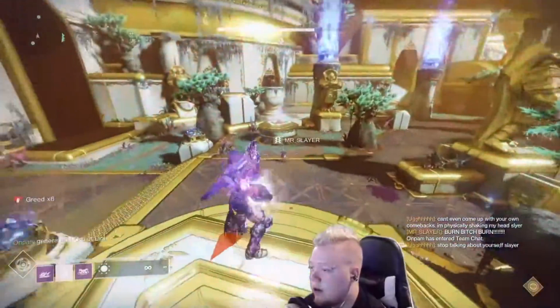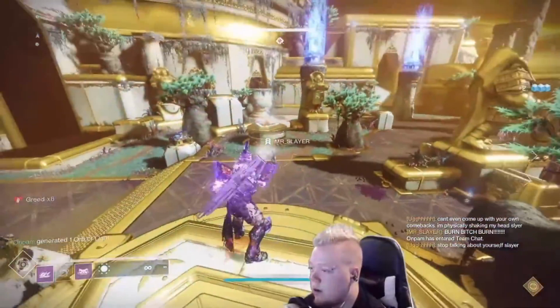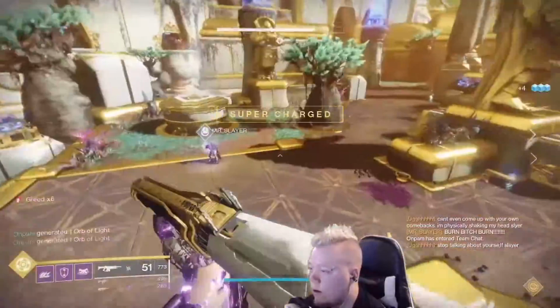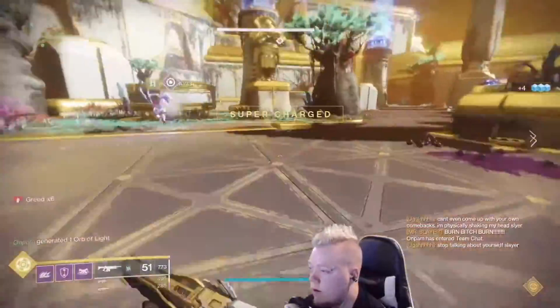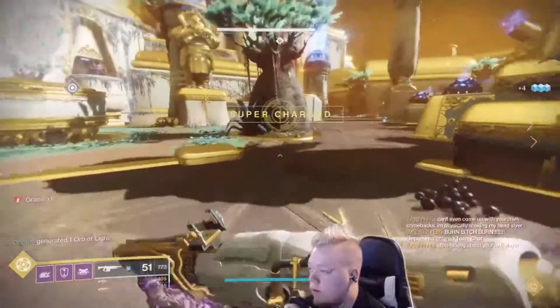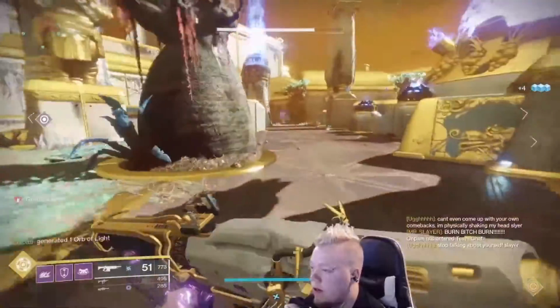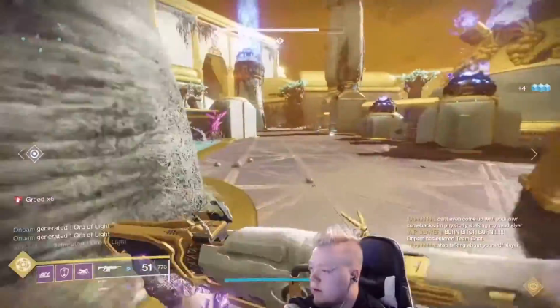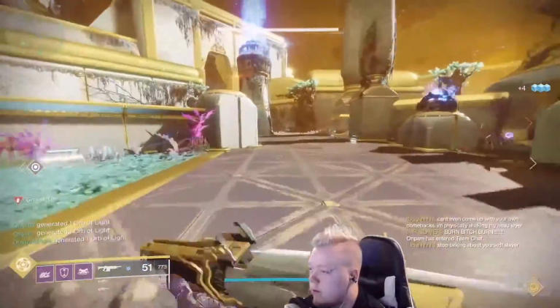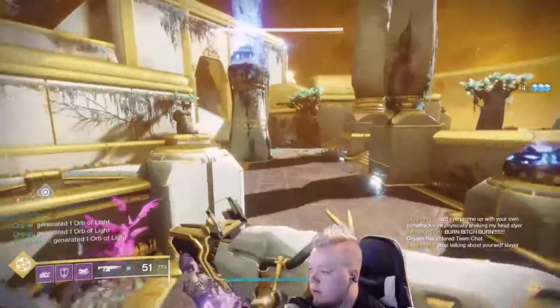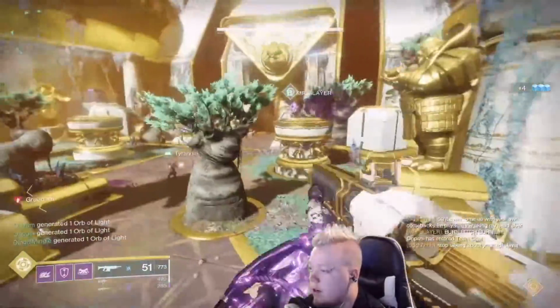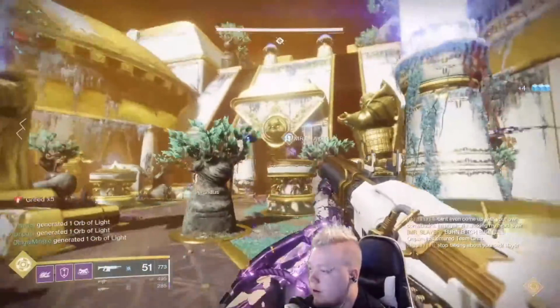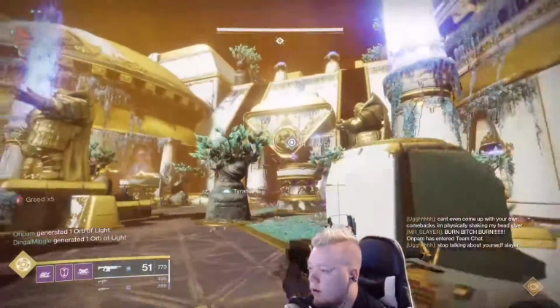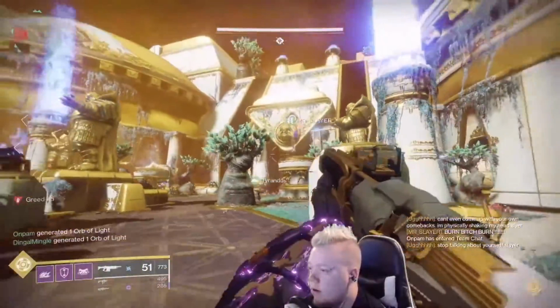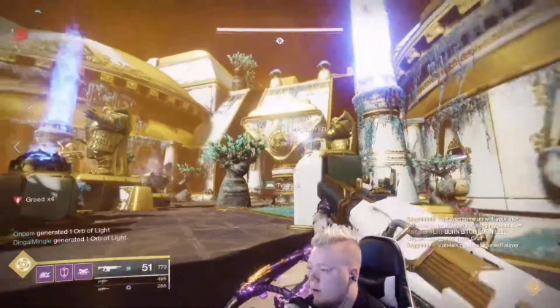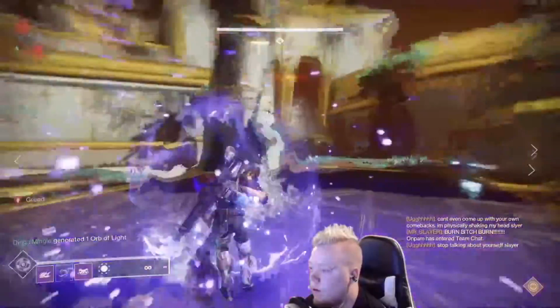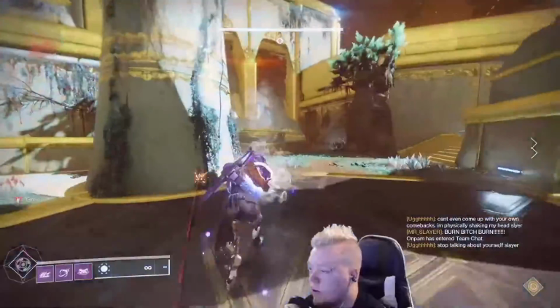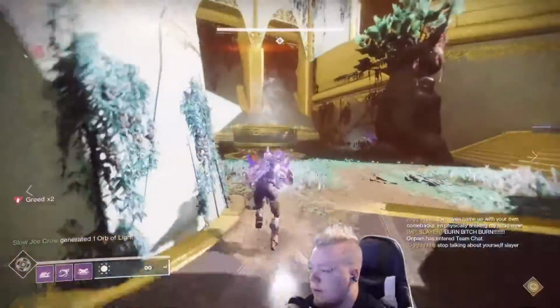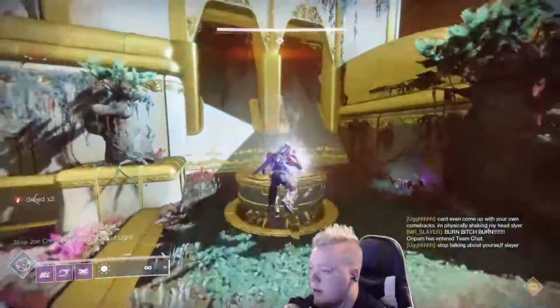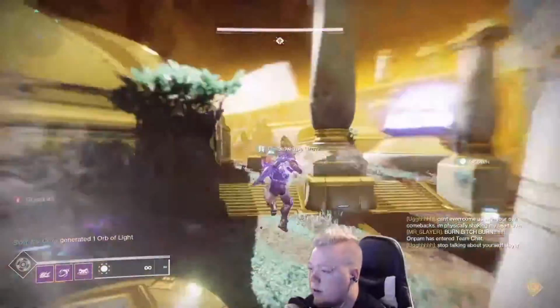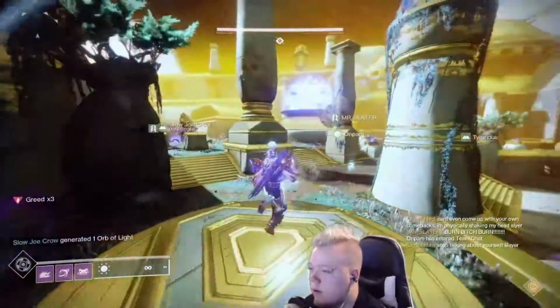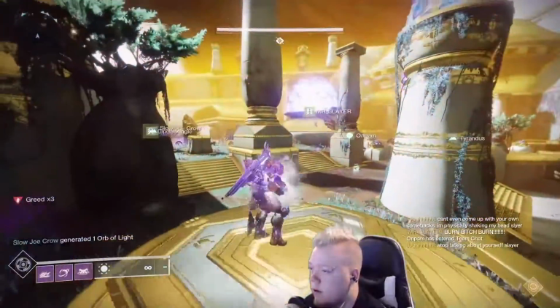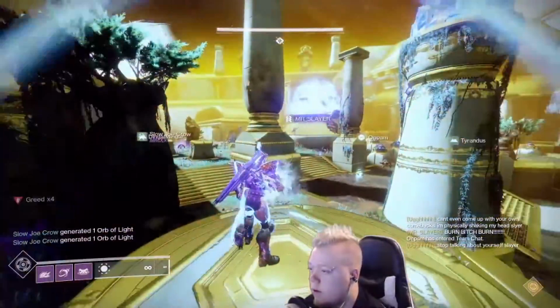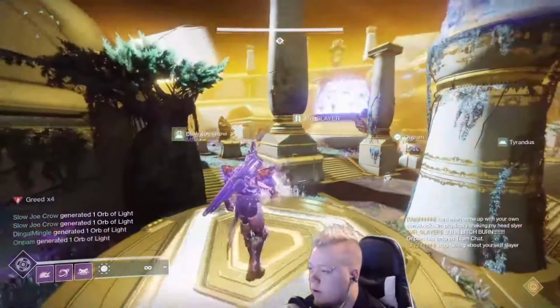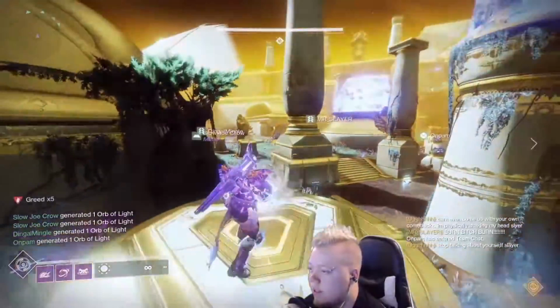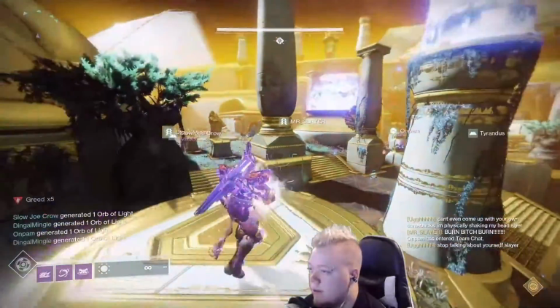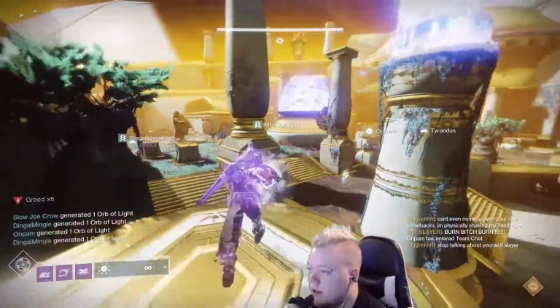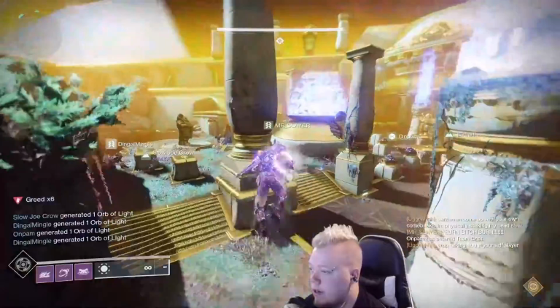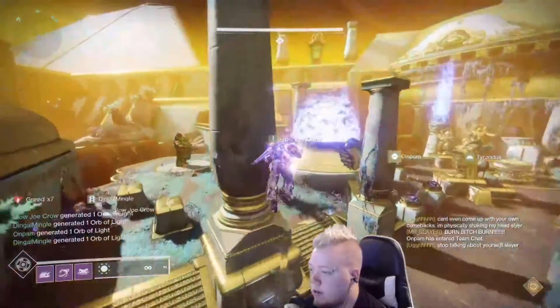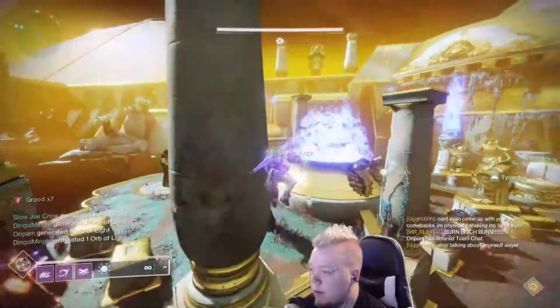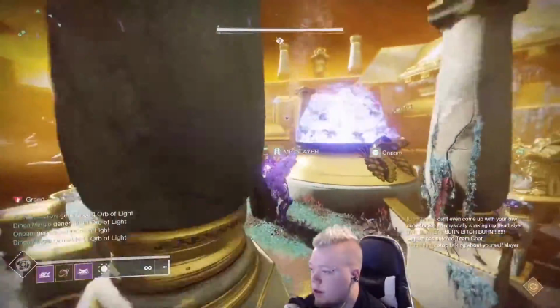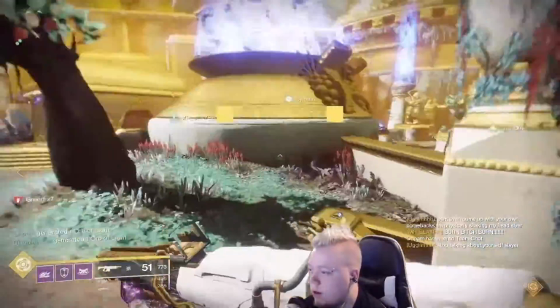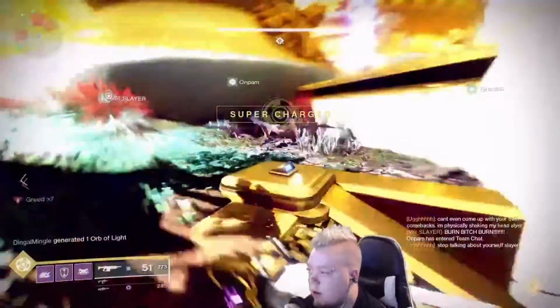You'll notice, if you pop your super right when you catch the ball, you can save your super and it will cleanse your greed at the same time, which is pretty cool. Popping your super takes your greed off for some reason. It's an exploit you can do to two-man or one-man this encounter pretty easily.